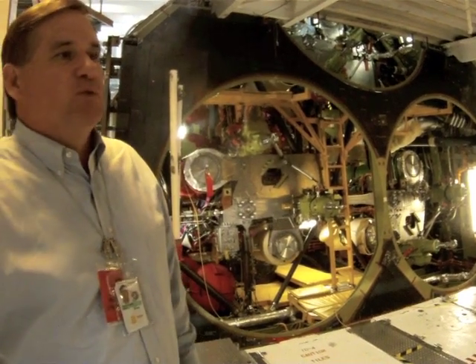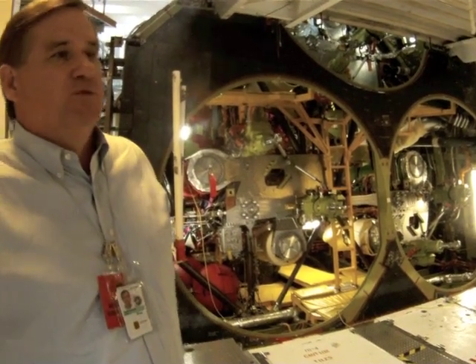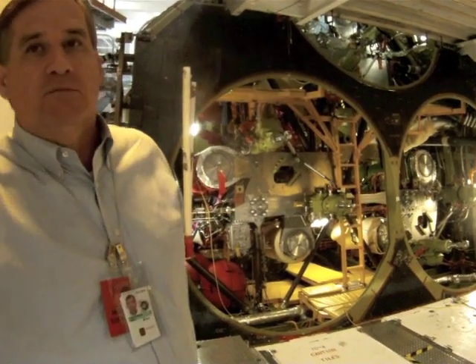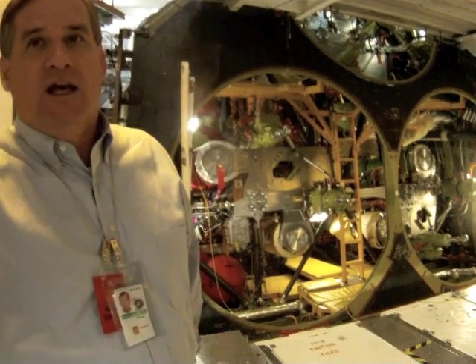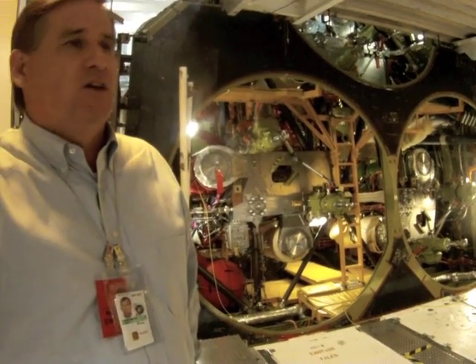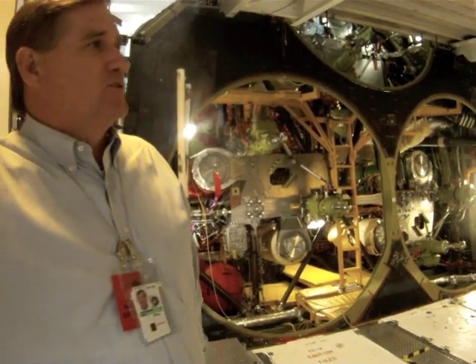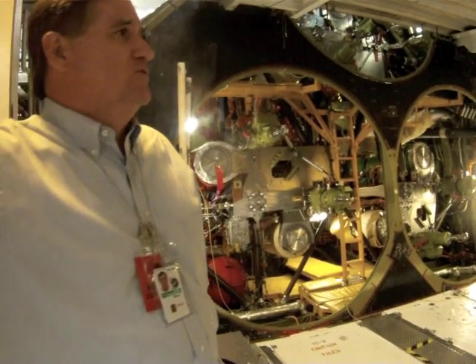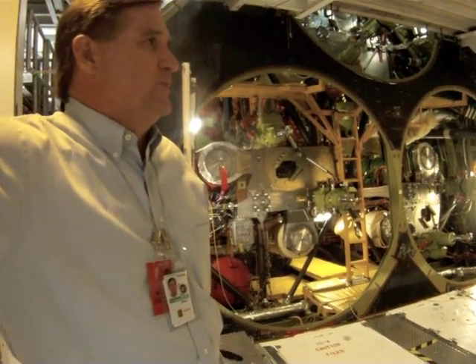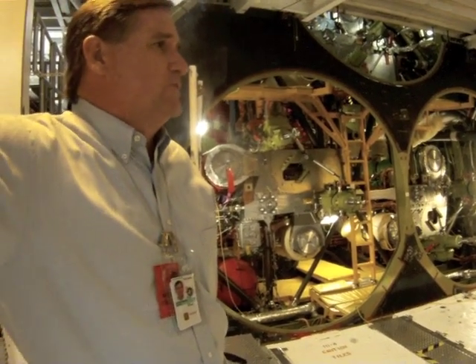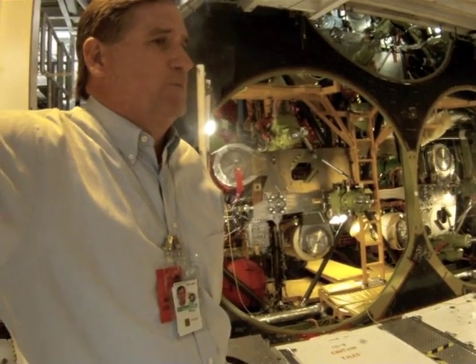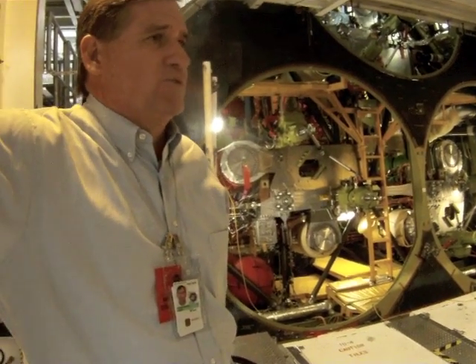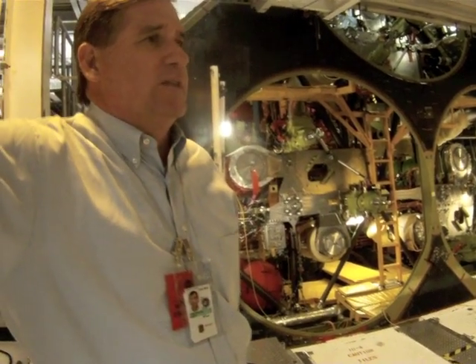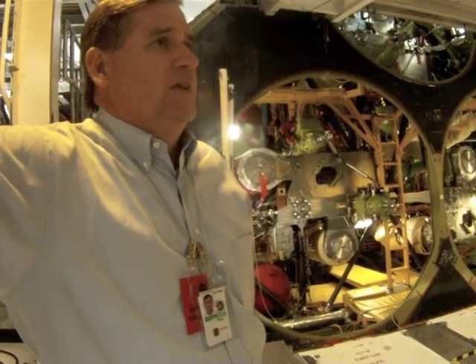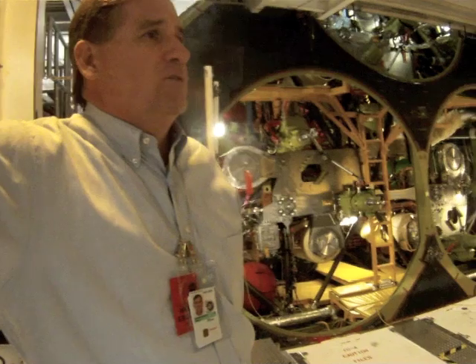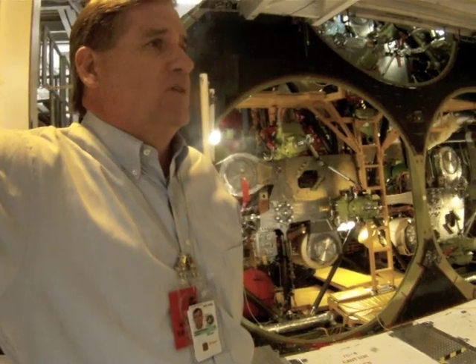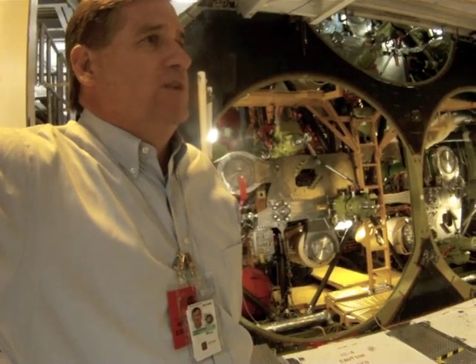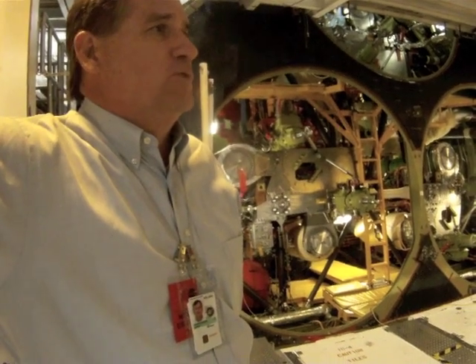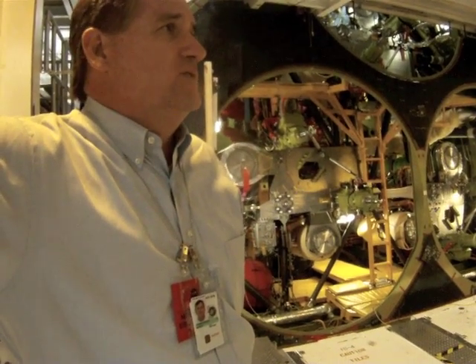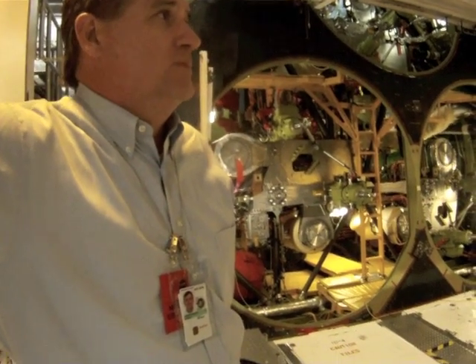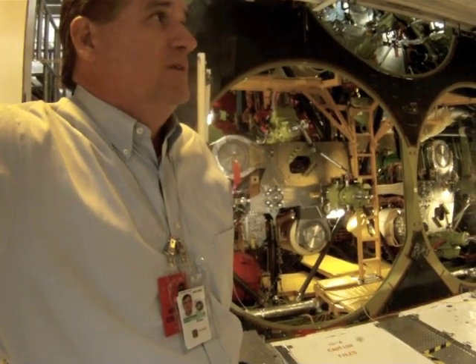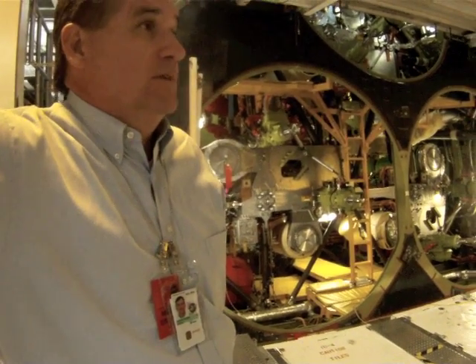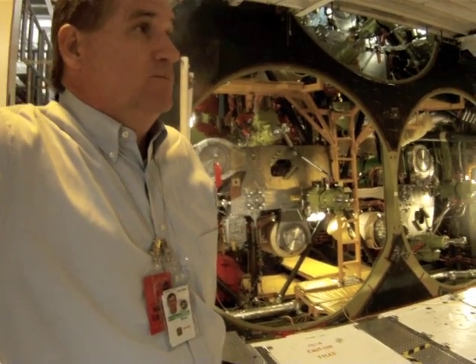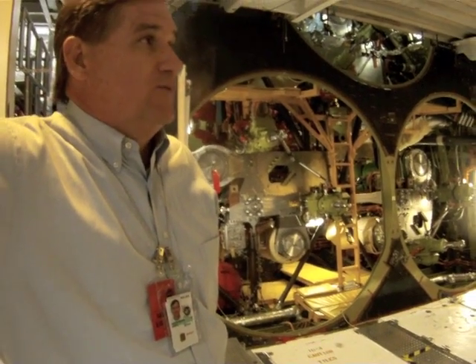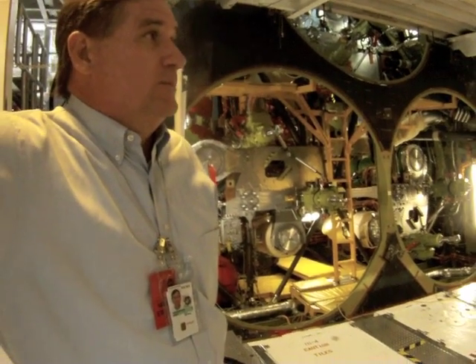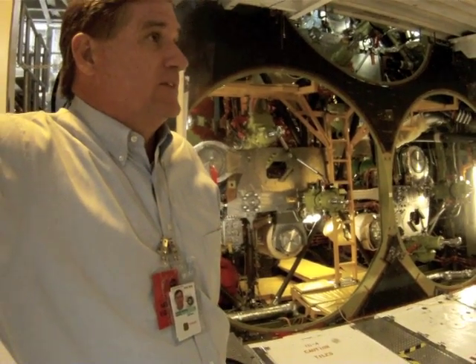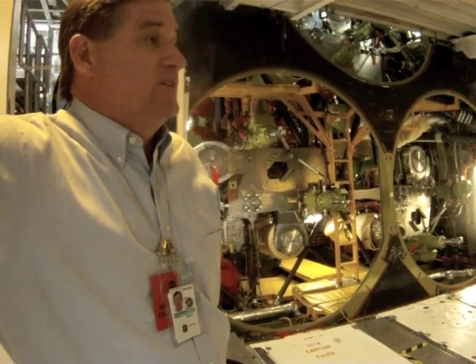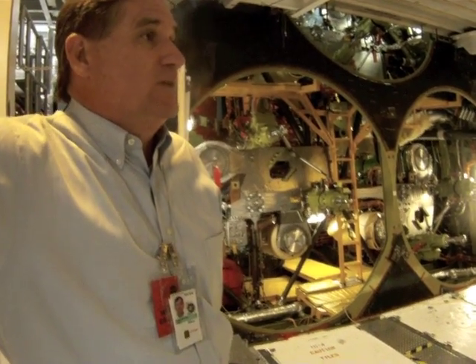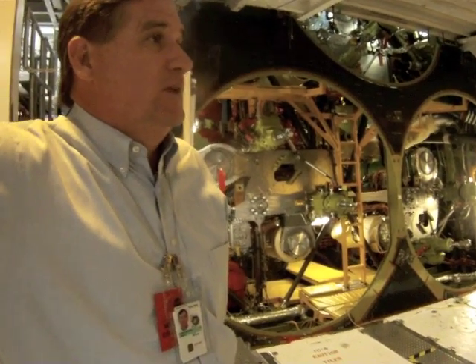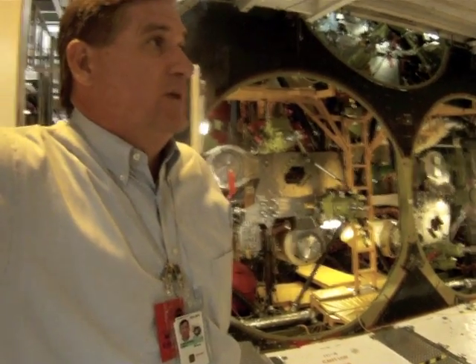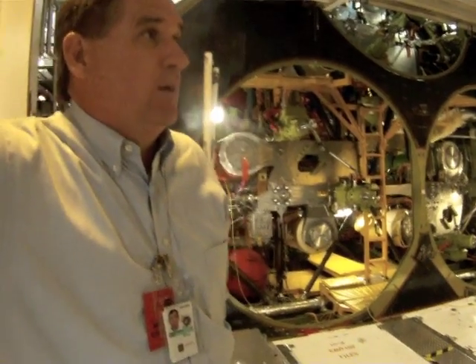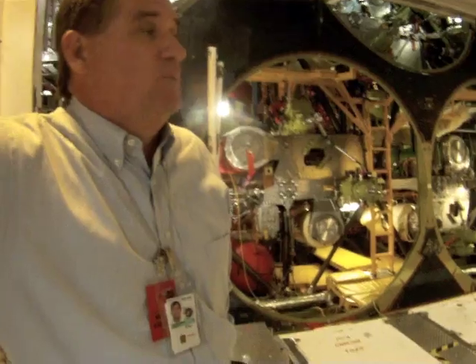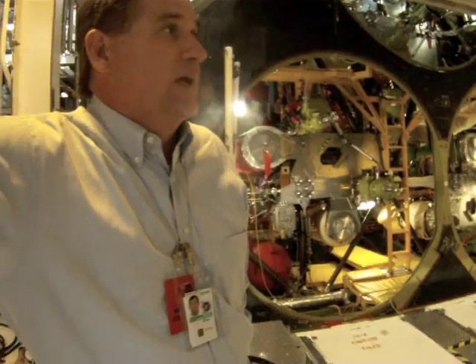Everyone is rooting for them. I saw an article in the newspaper this week where some reporters thought the whole industry was against them — we're all for it. The fact that they can do it is to help everybody out.